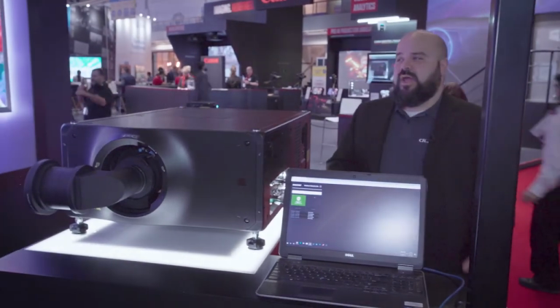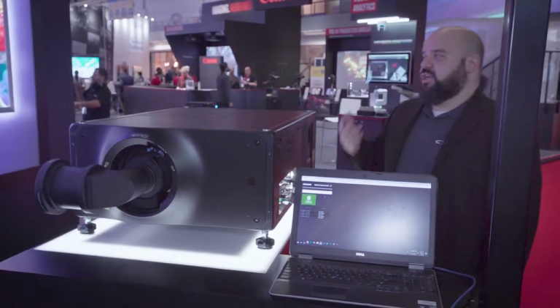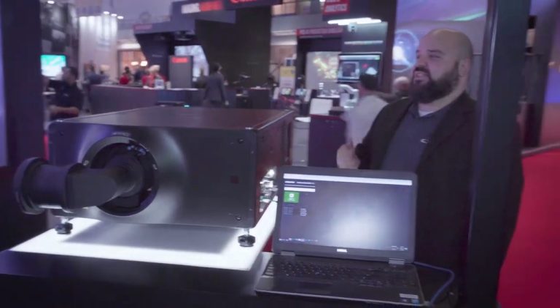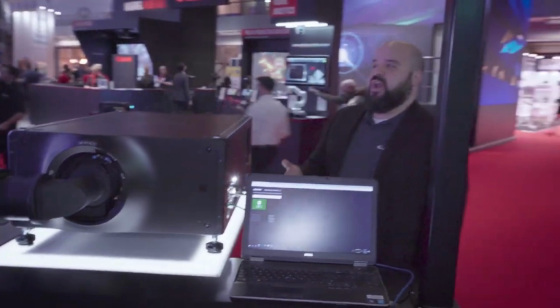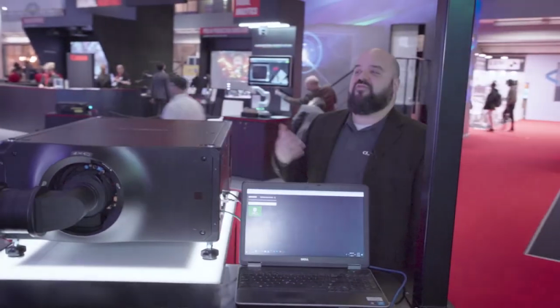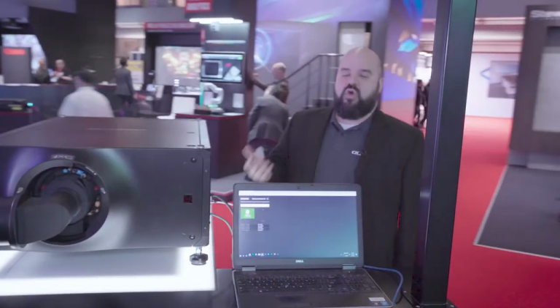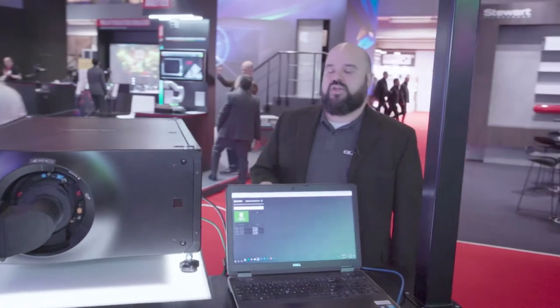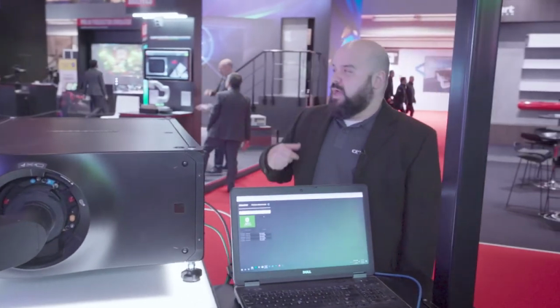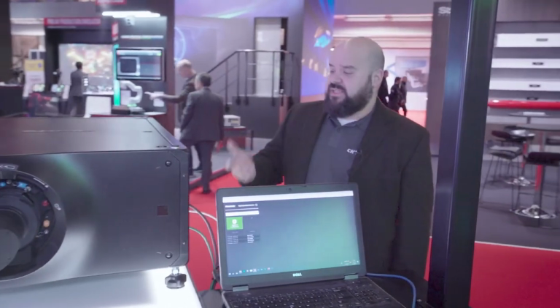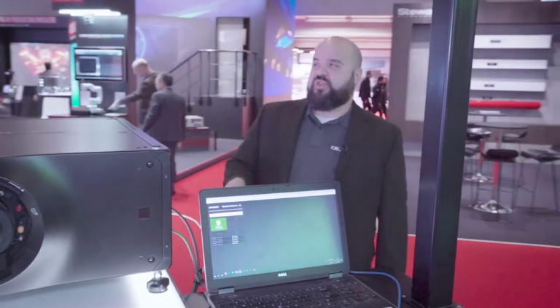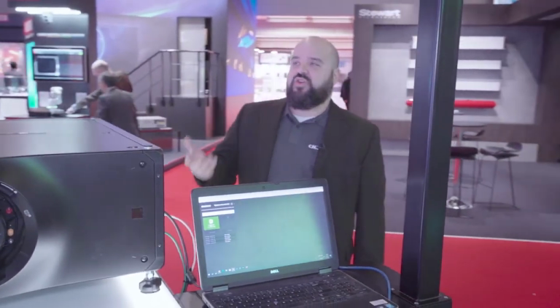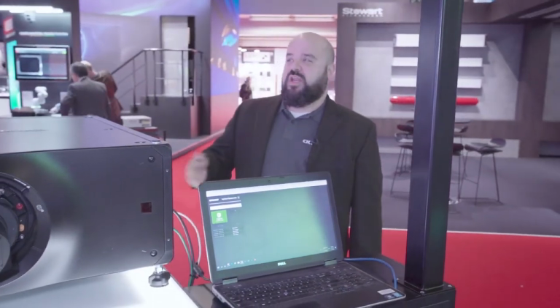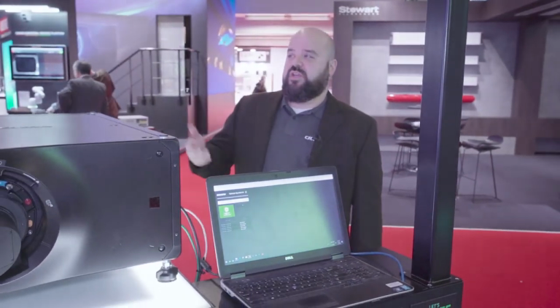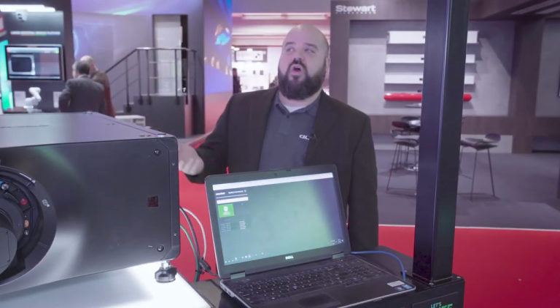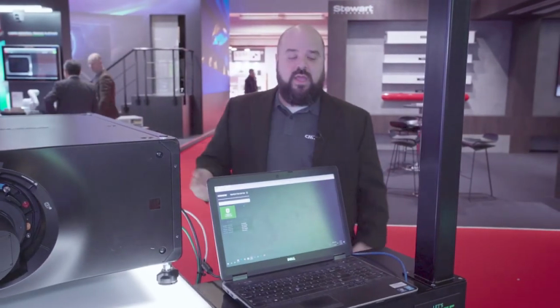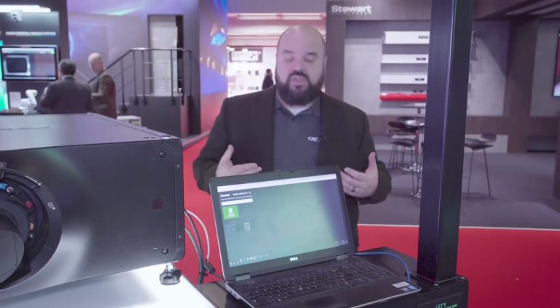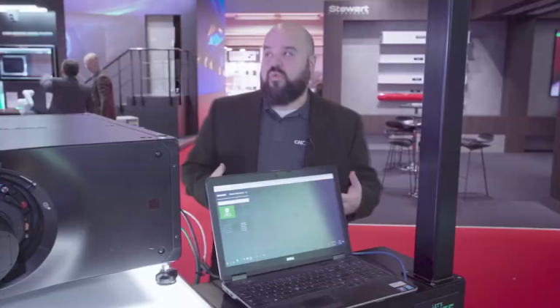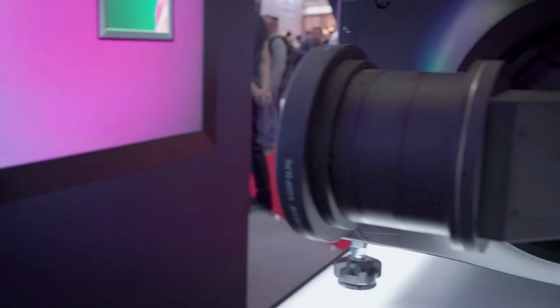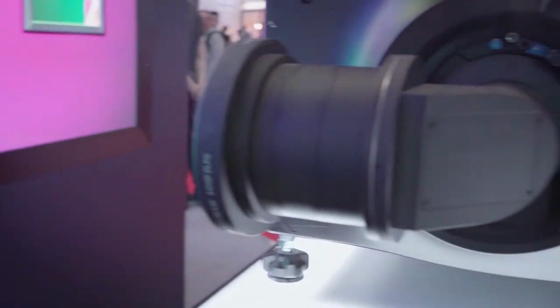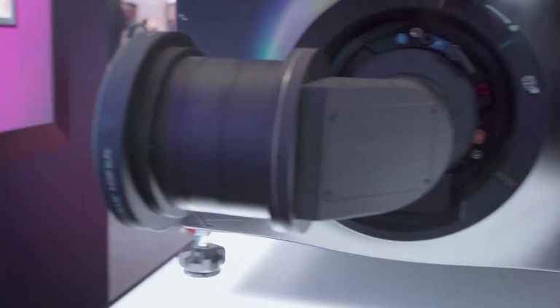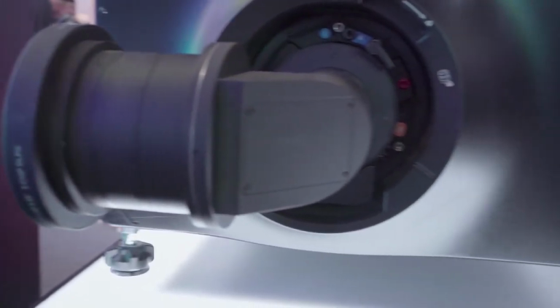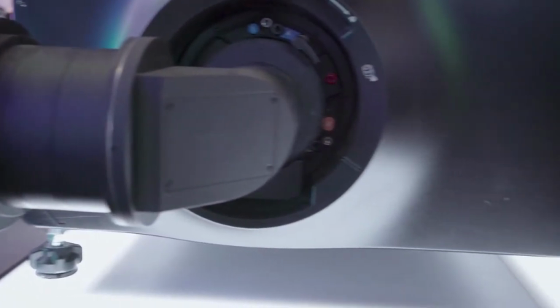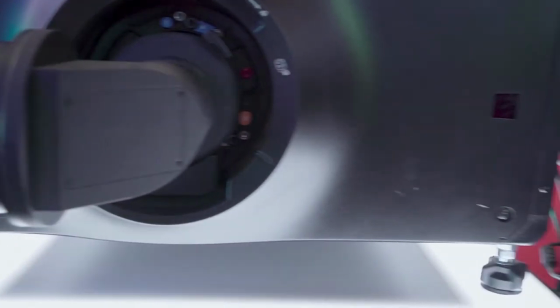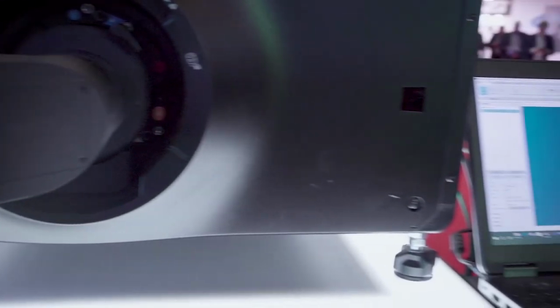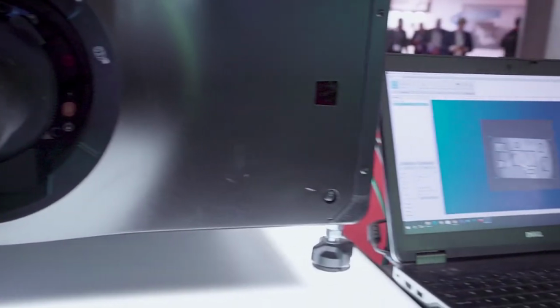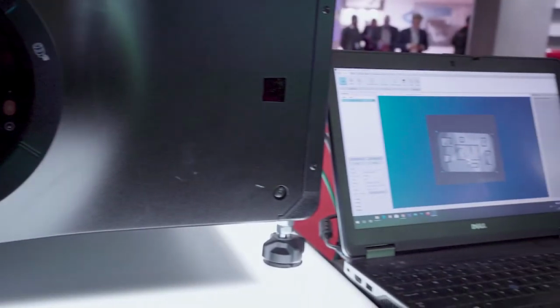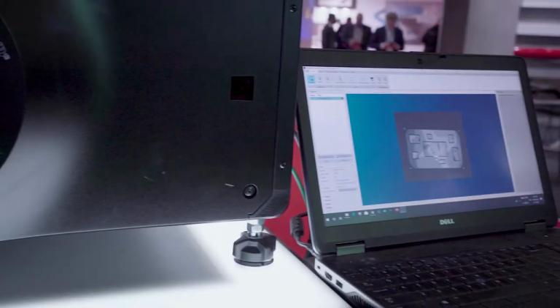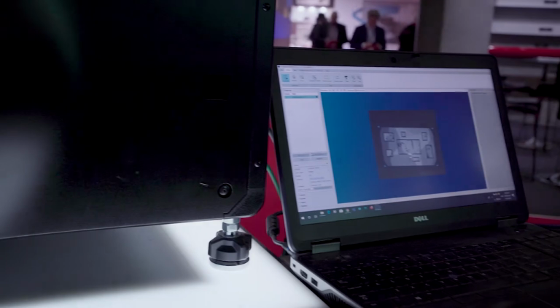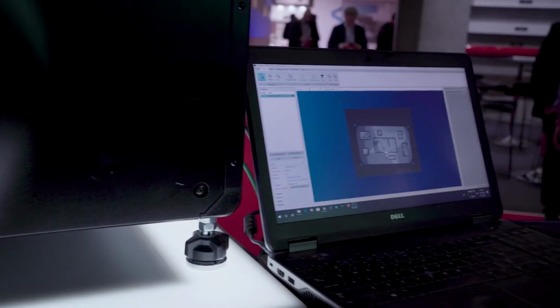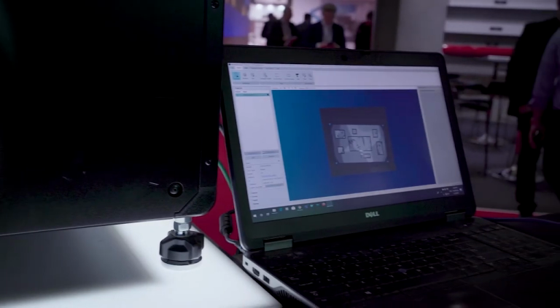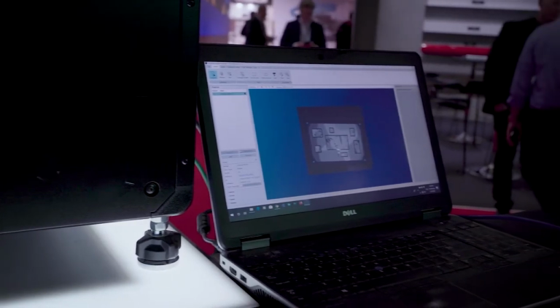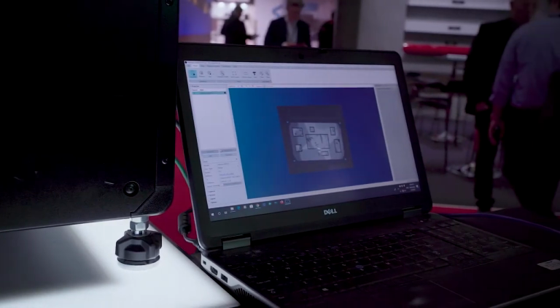This is an autonomous system running in self-healing mode. As long as the system is running, you turn it on and it'll be continuously going. It'll also work with multiple projectors that you might have blended together. In this case we're doing a single one, but you could do two or three projectors blended and it would correct those as well.